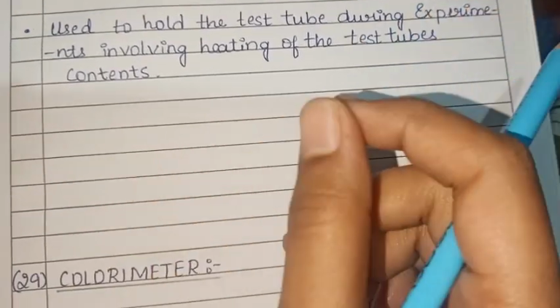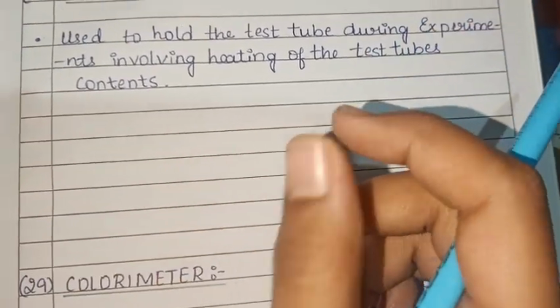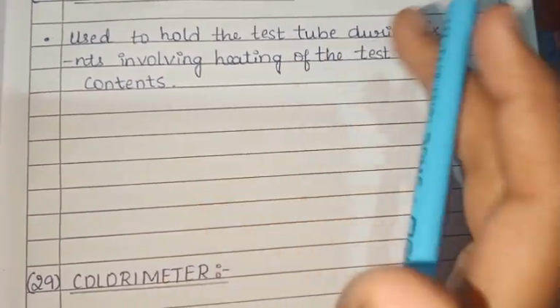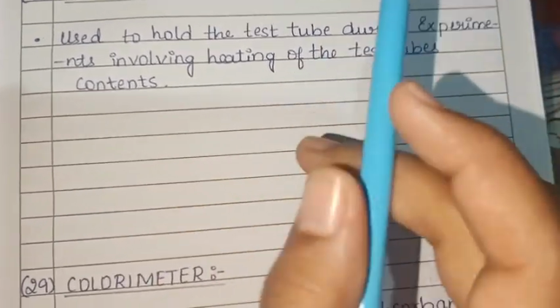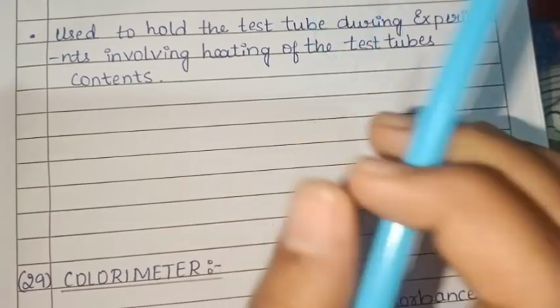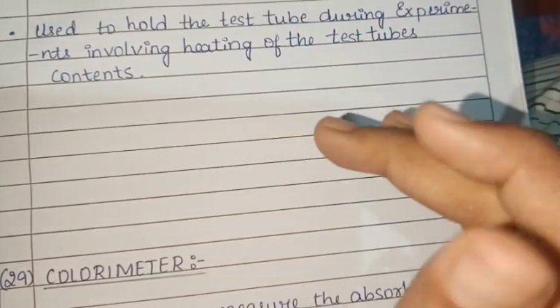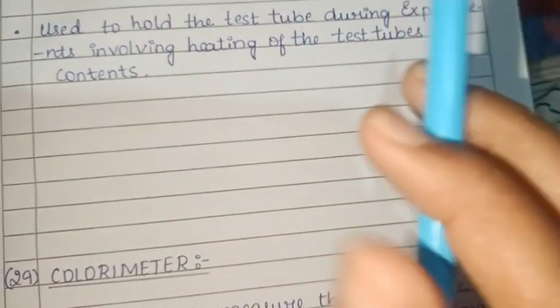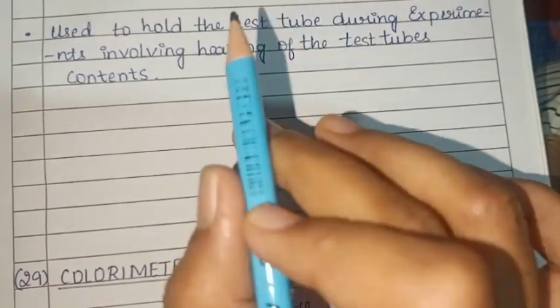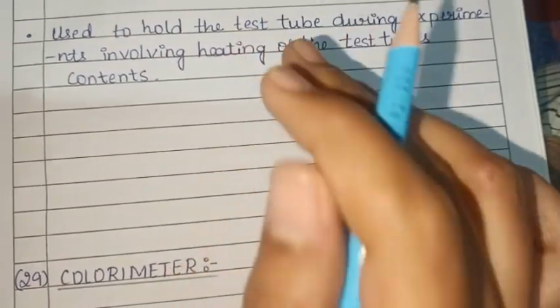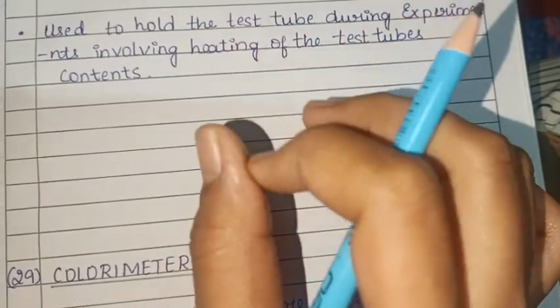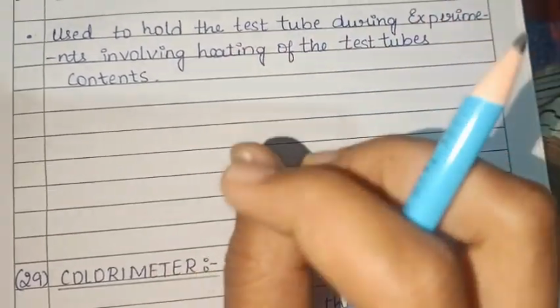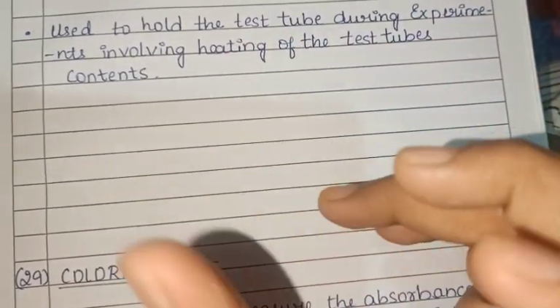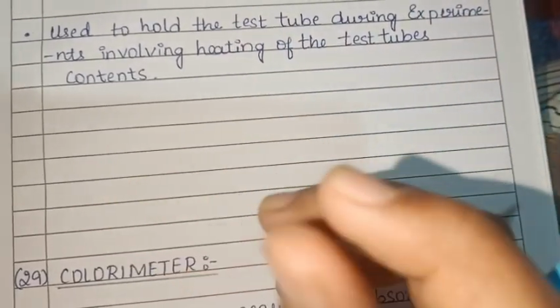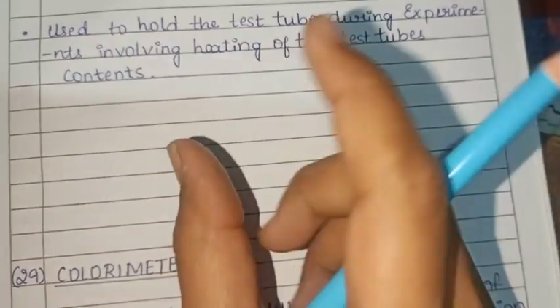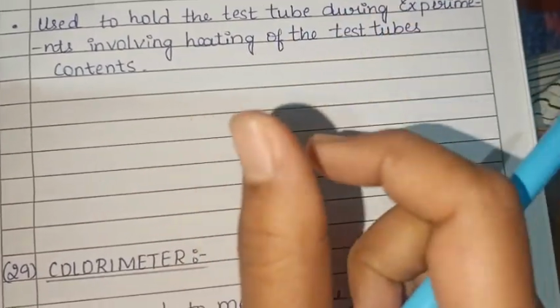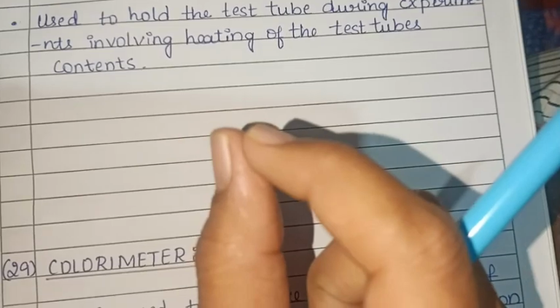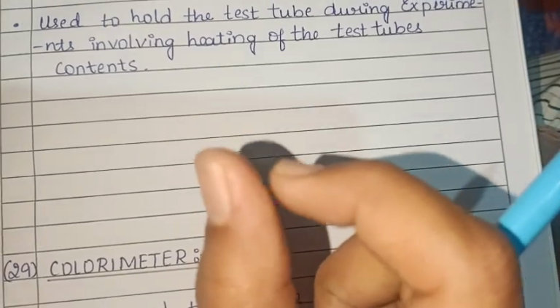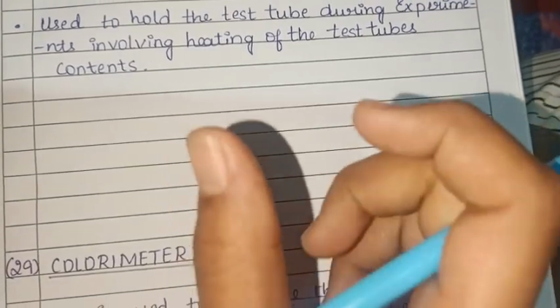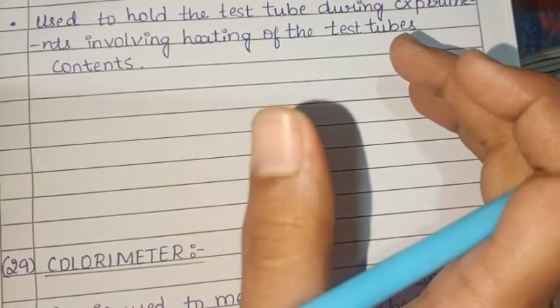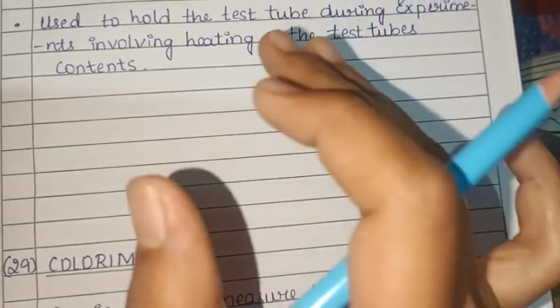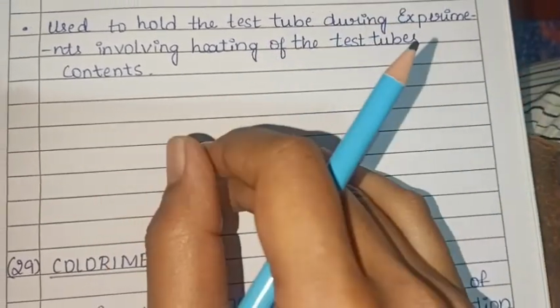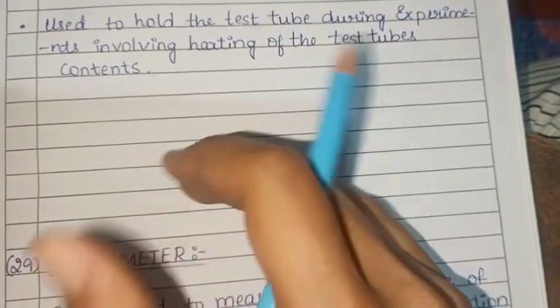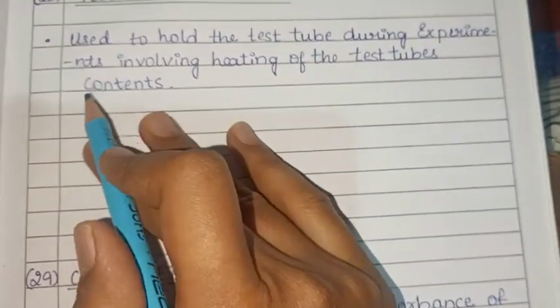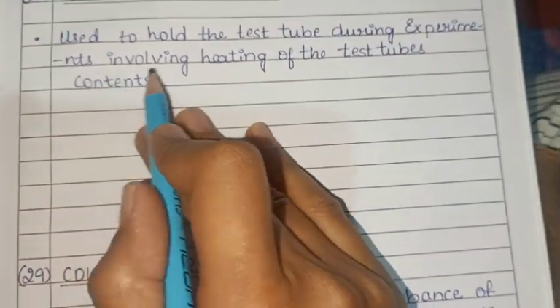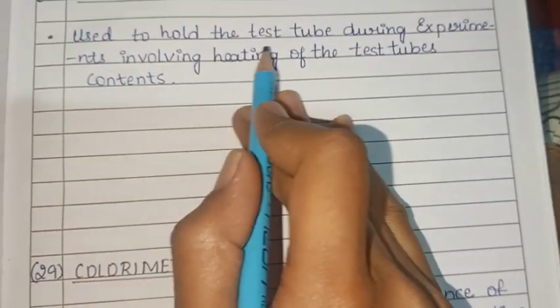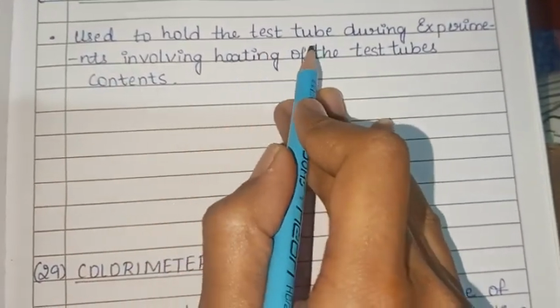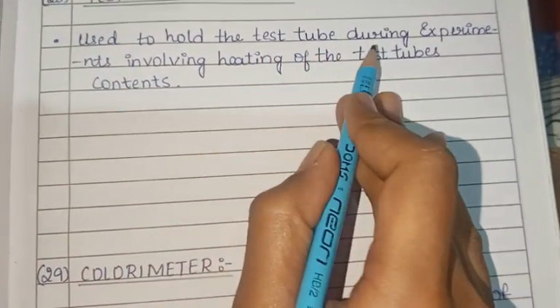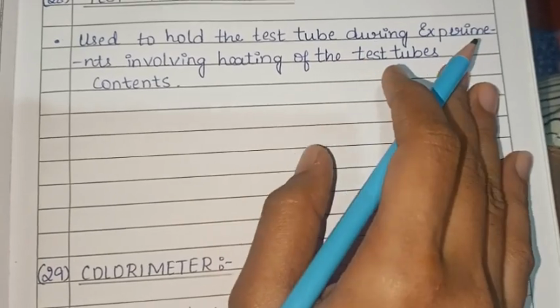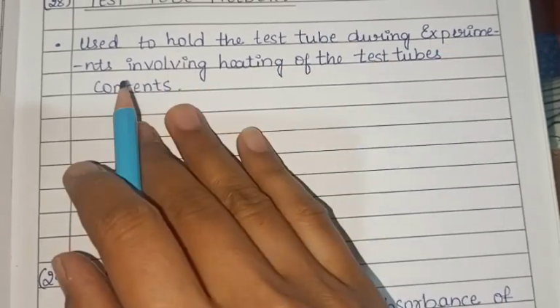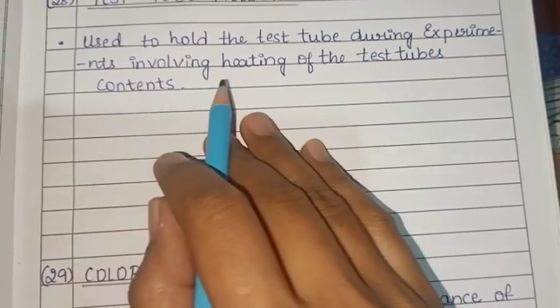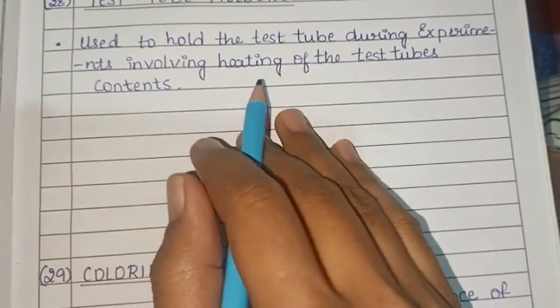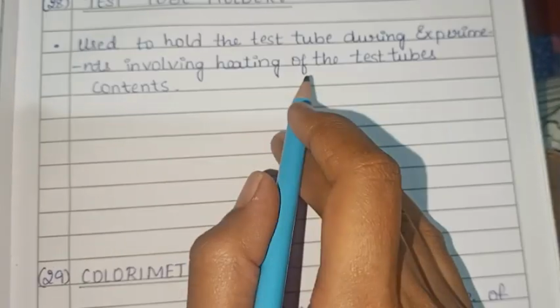The test tube holder is used to hold the test tube during experiments involving the heating of the test tube.